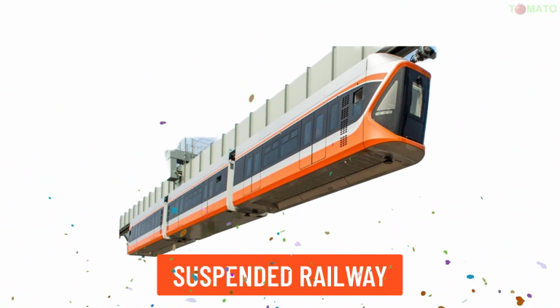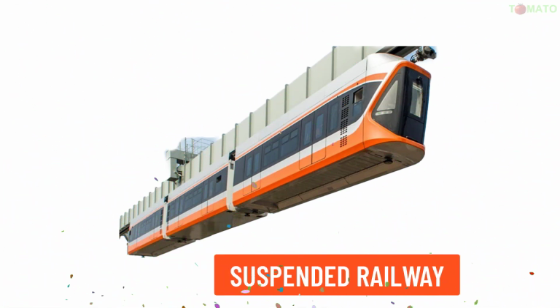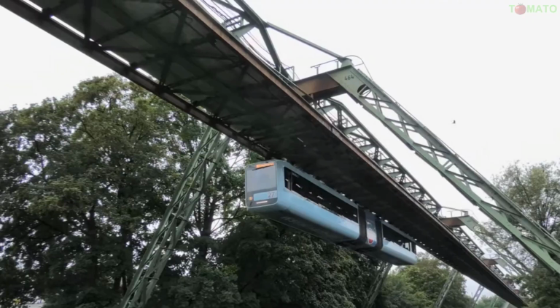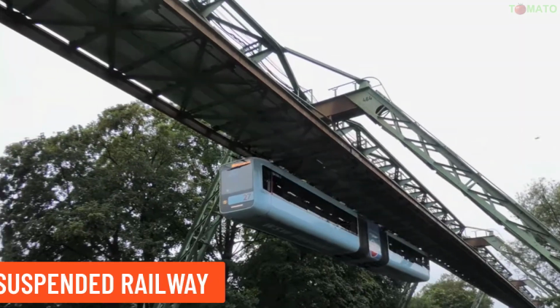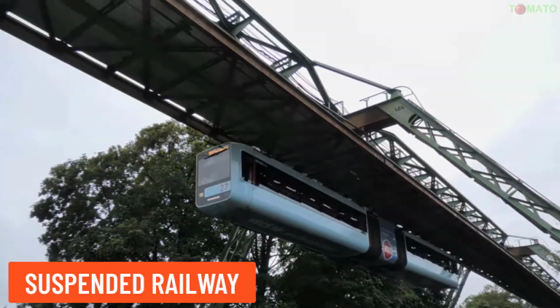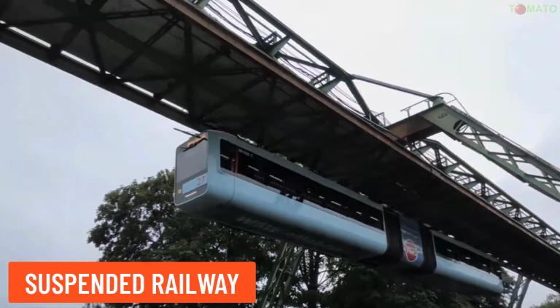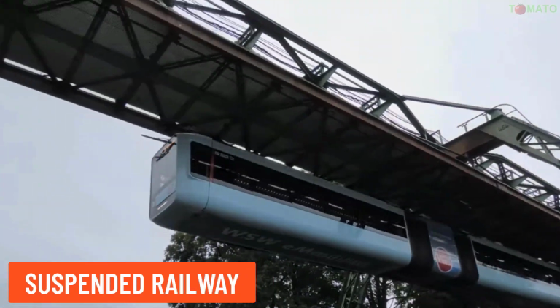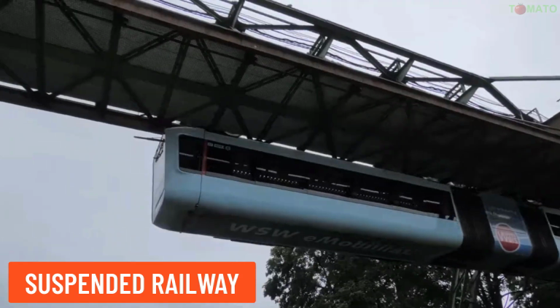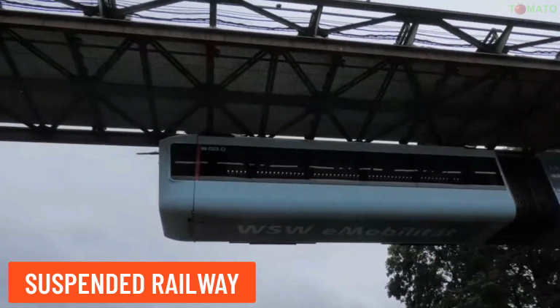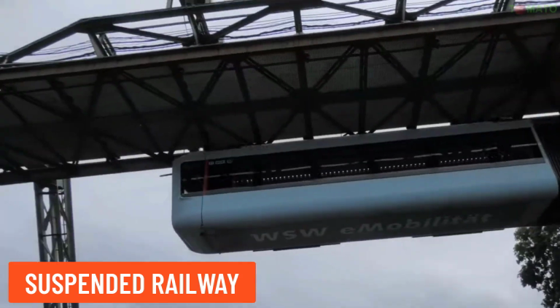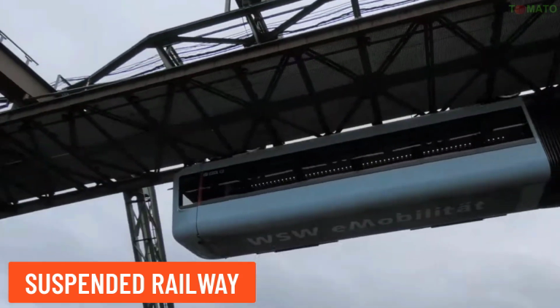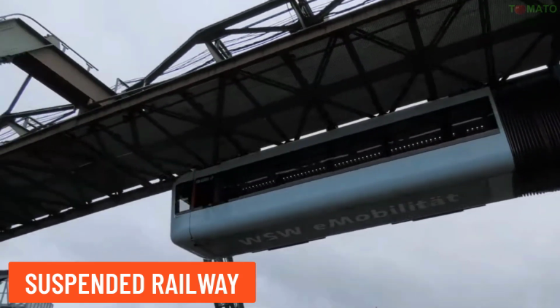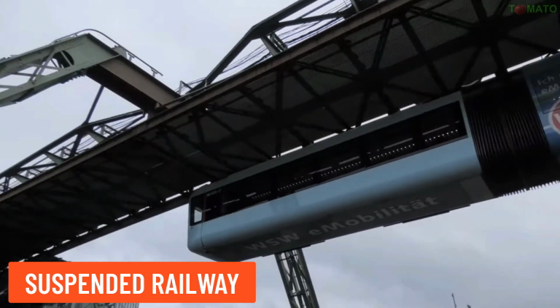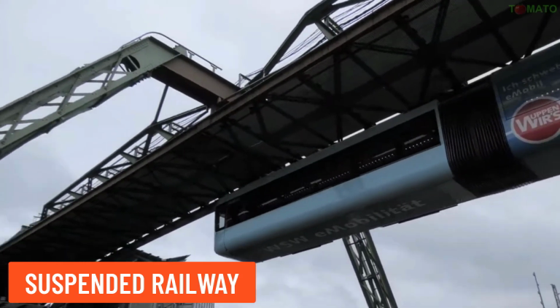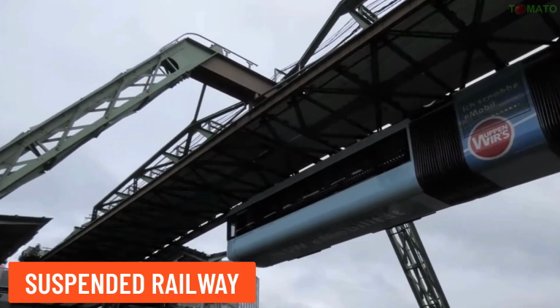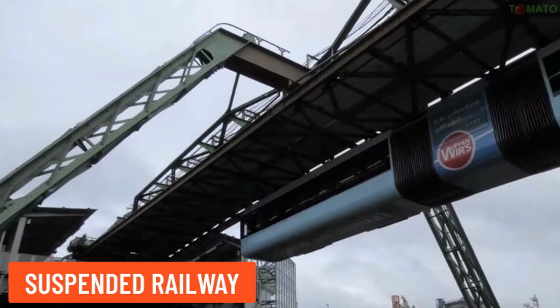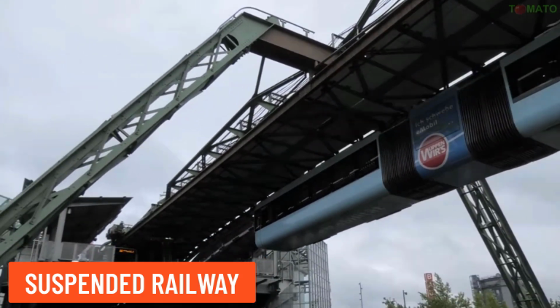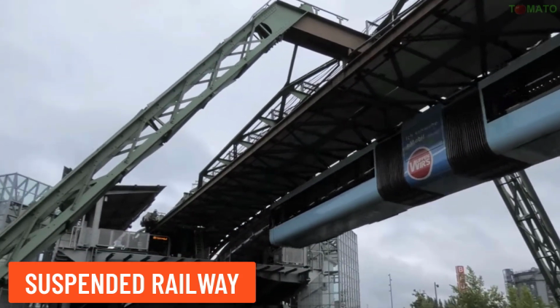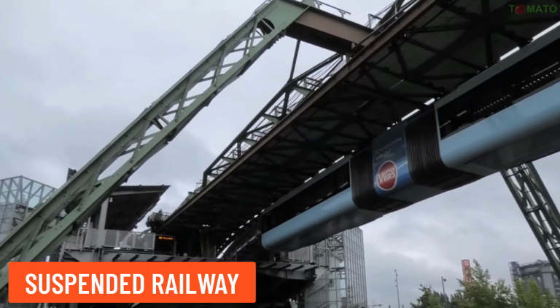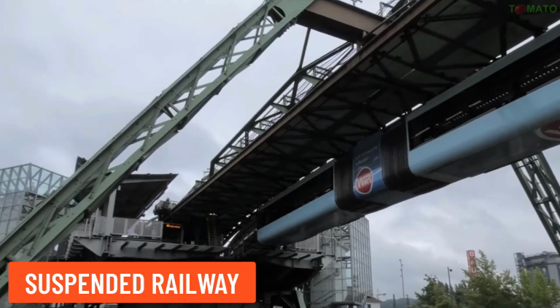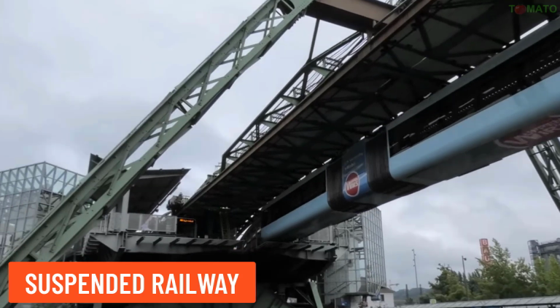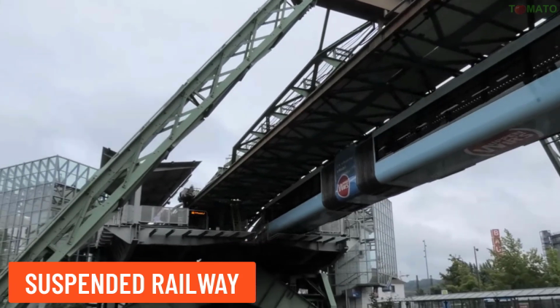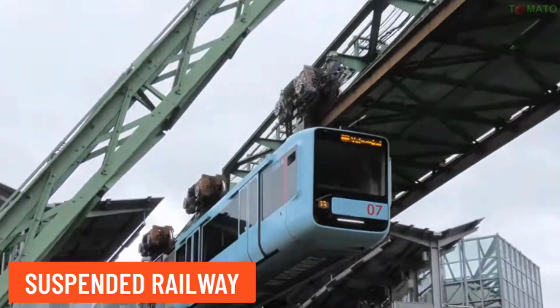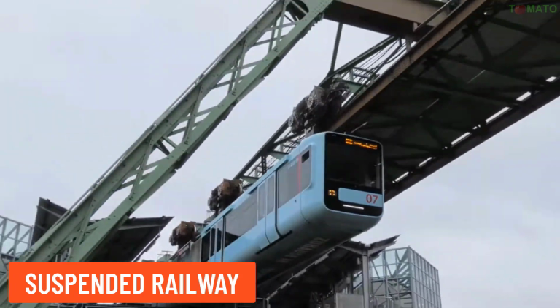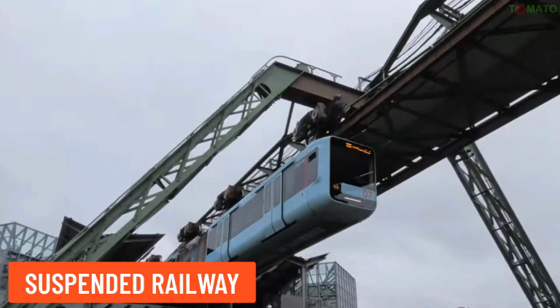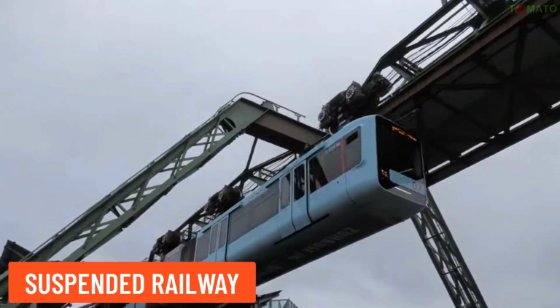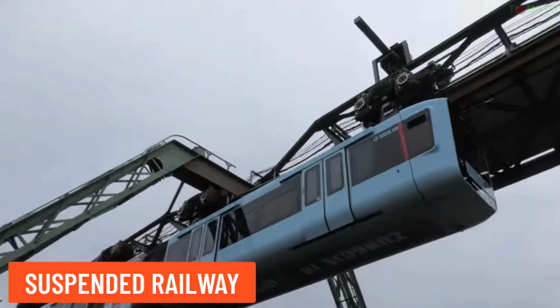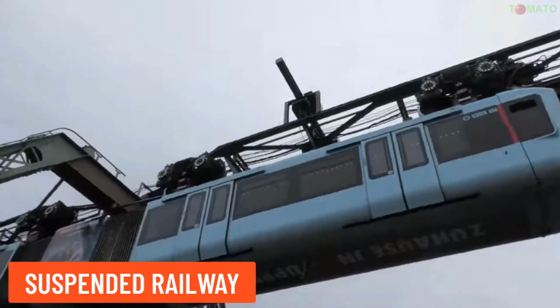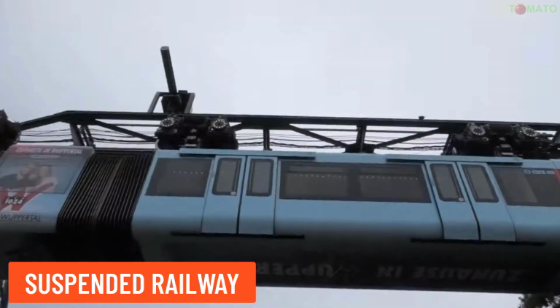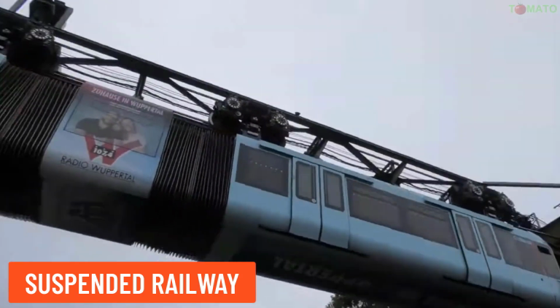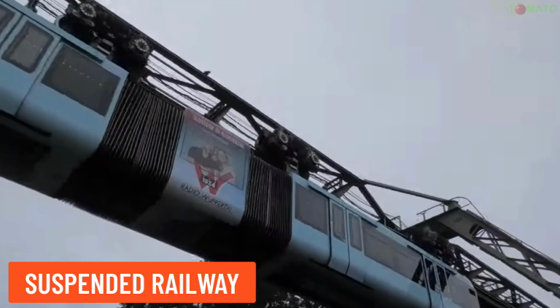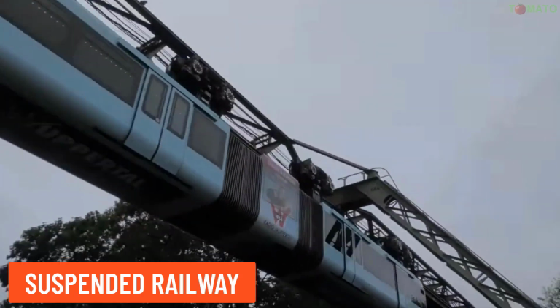Suspended Railway — this train travels while suspended from the track rather than running on the ground, often used in mountainous regions or for aerial transport.